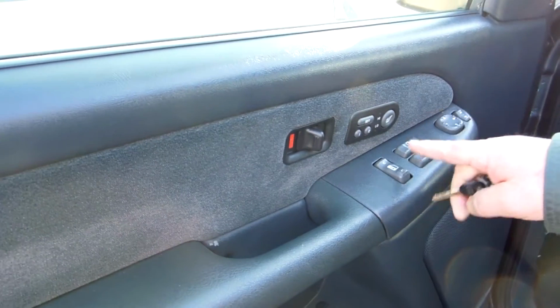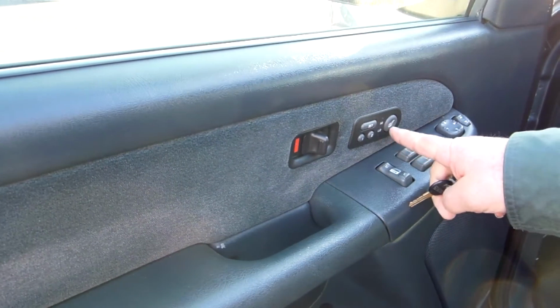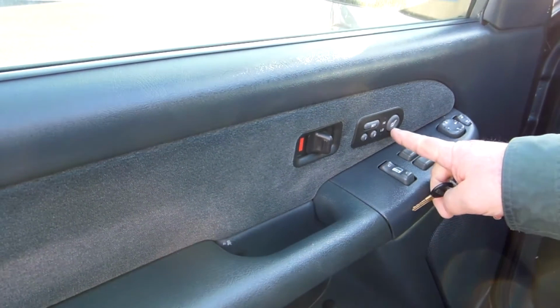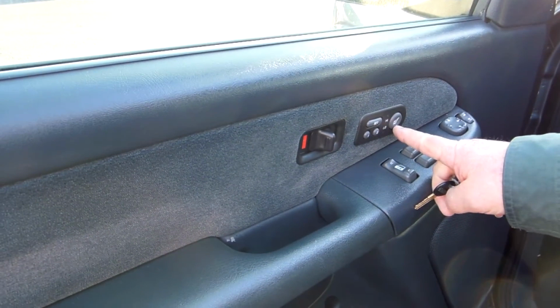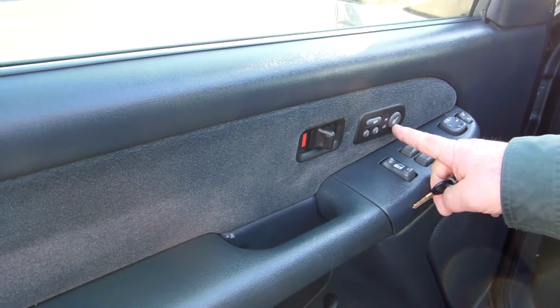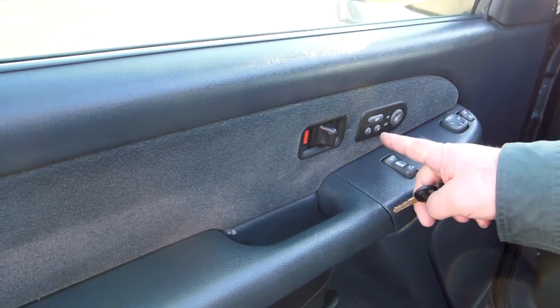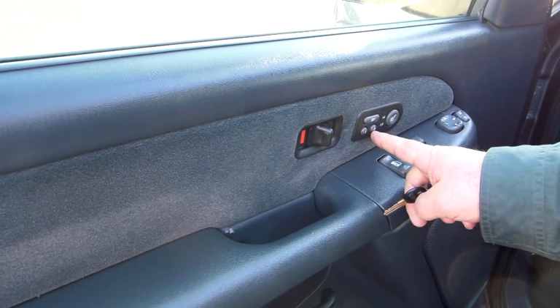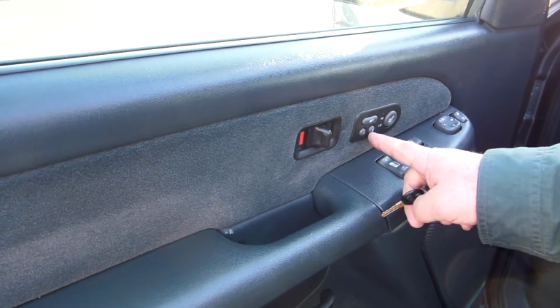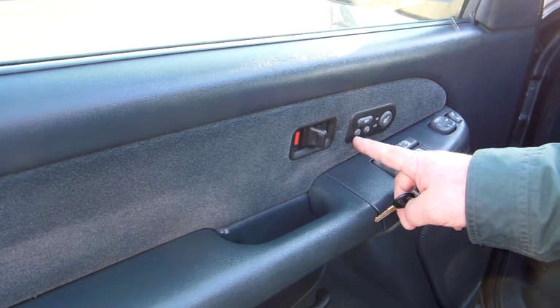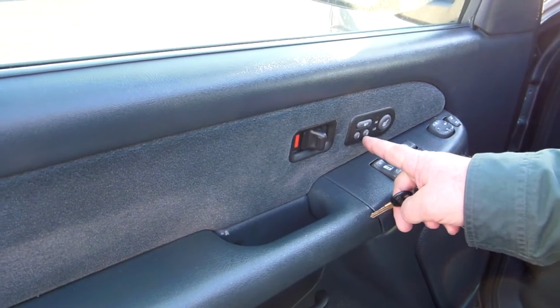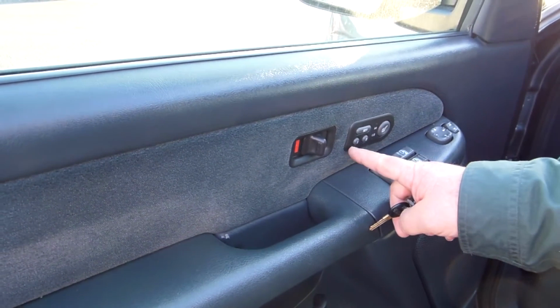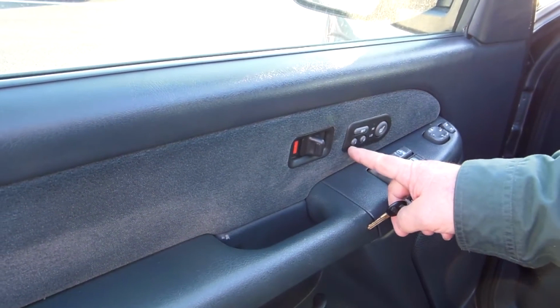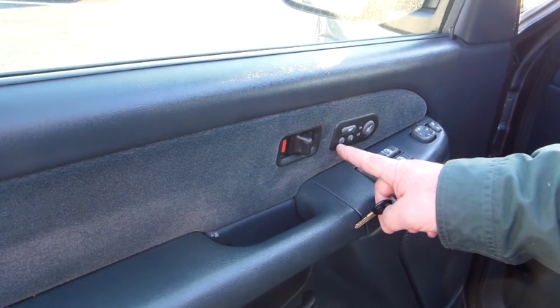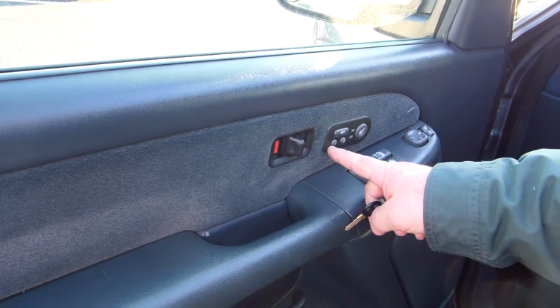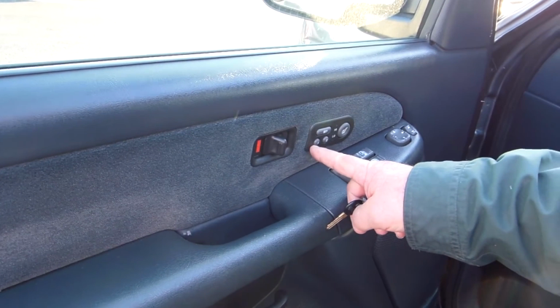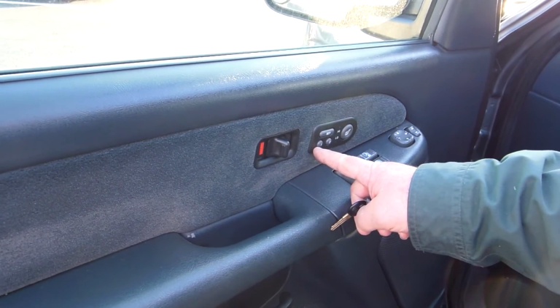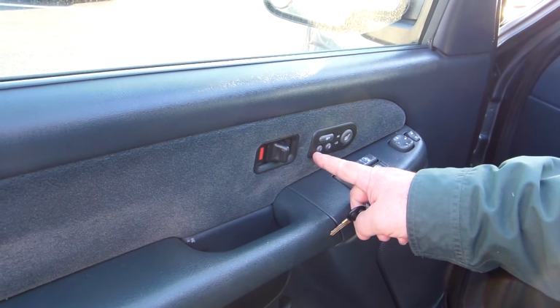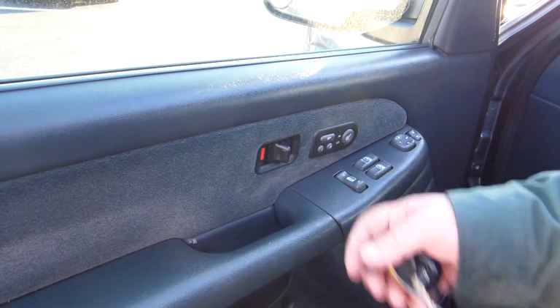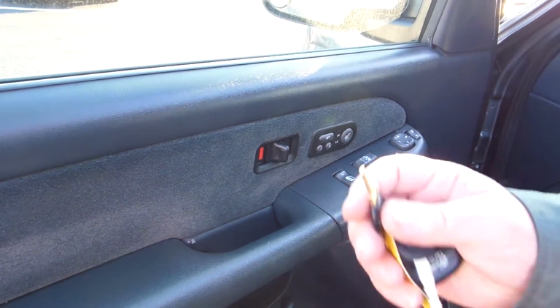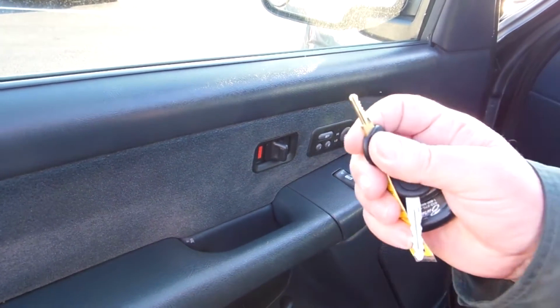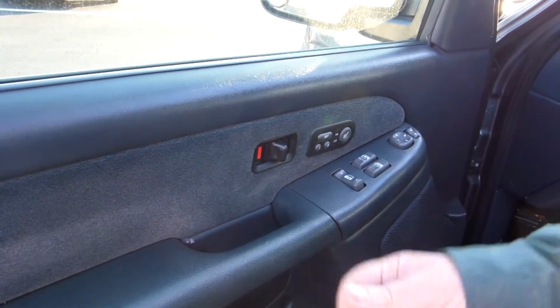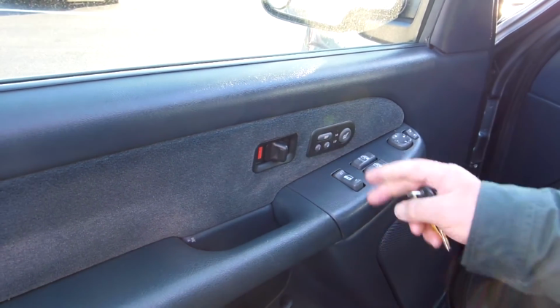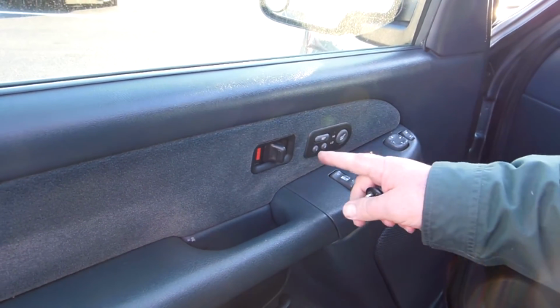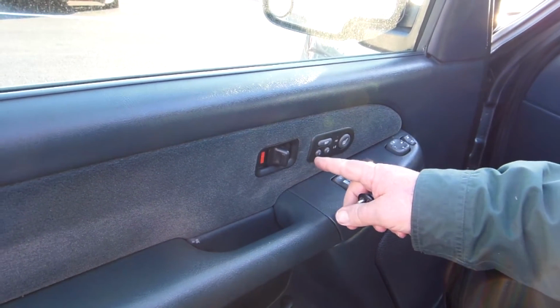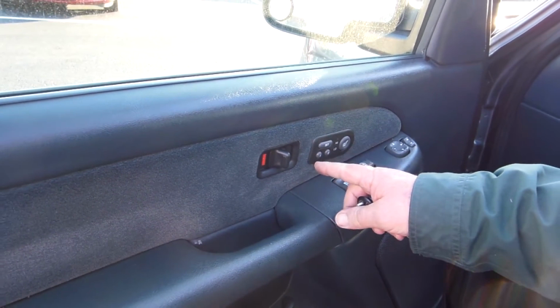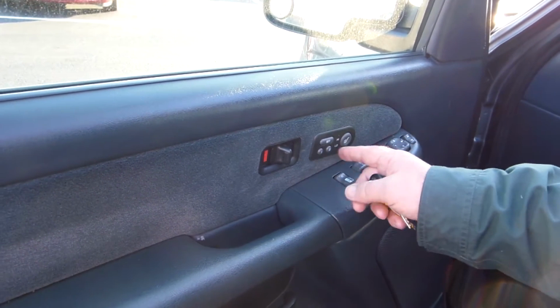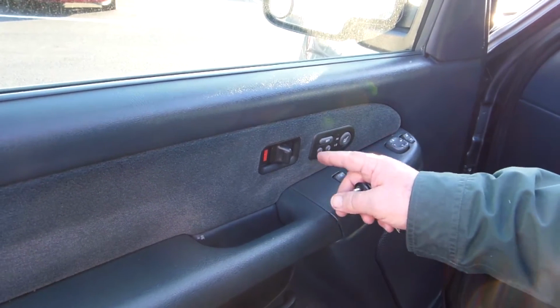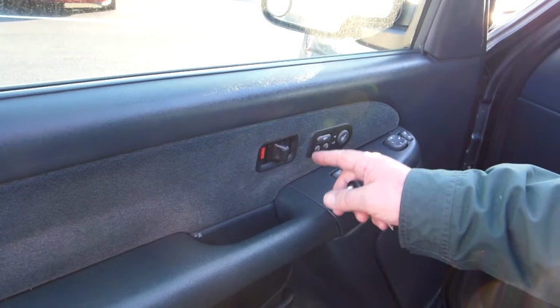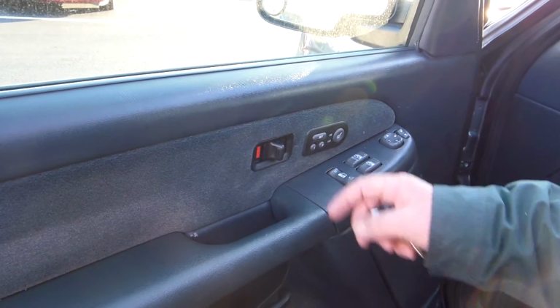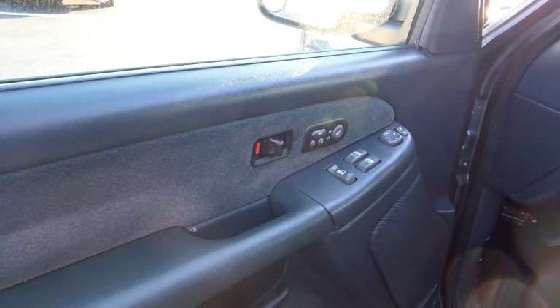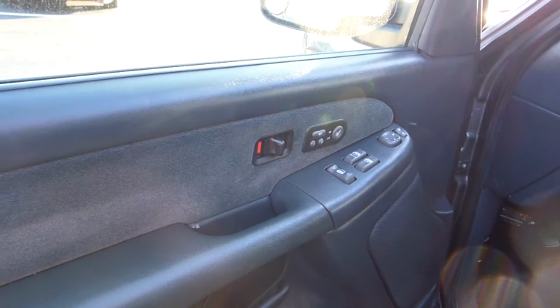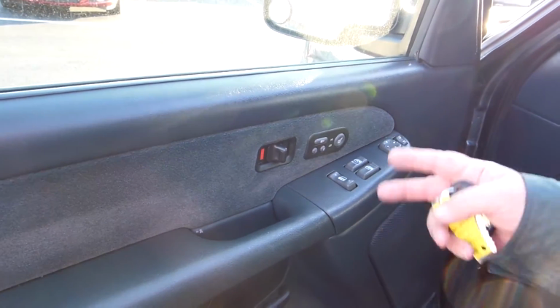This one has heated seats. It also has positioned seats where you can store the position of the driver's seat with the key. You've got two keys, so you'll have two positions for you and your wife.